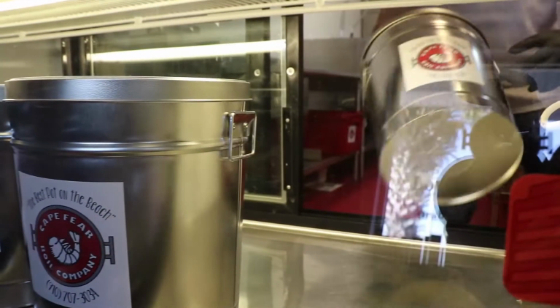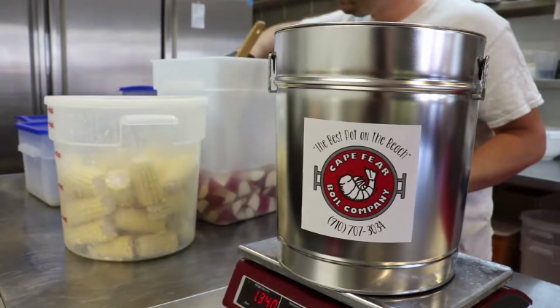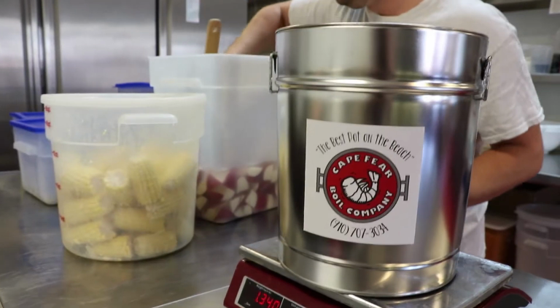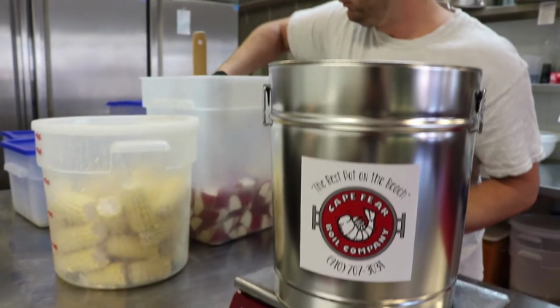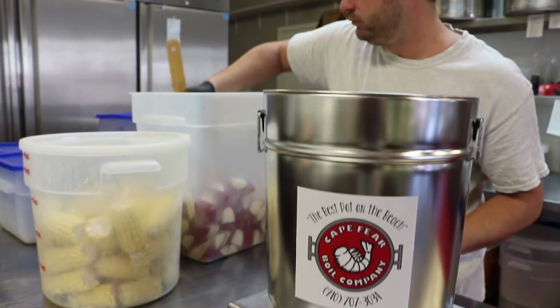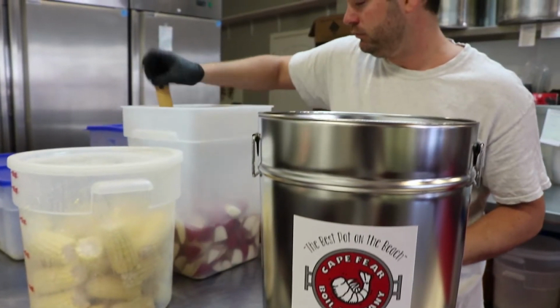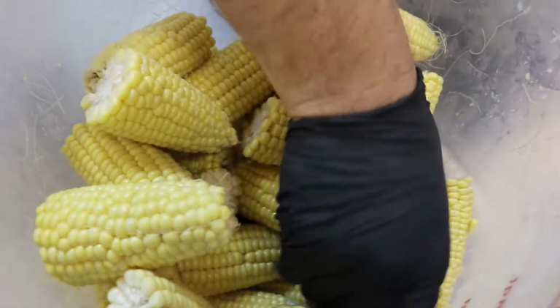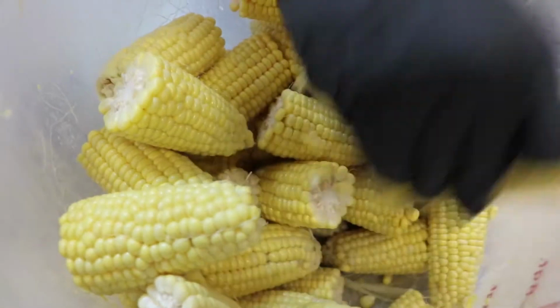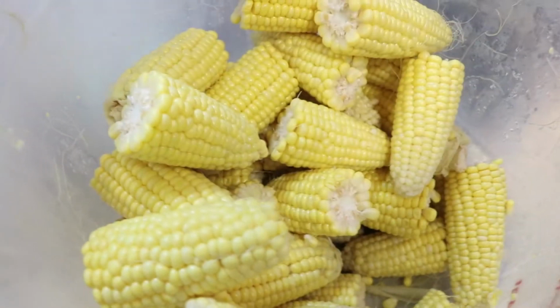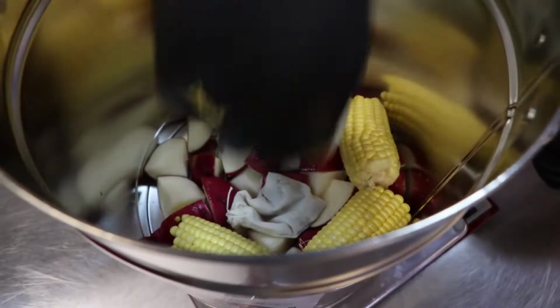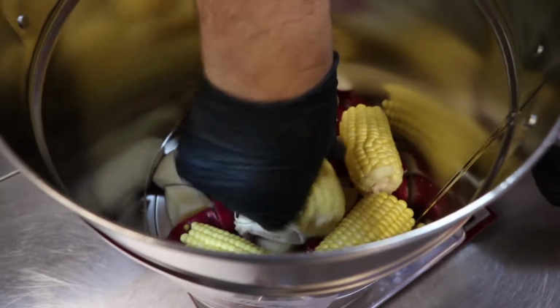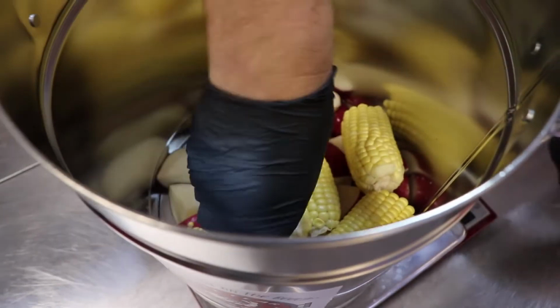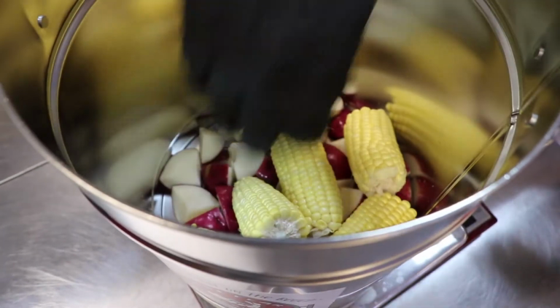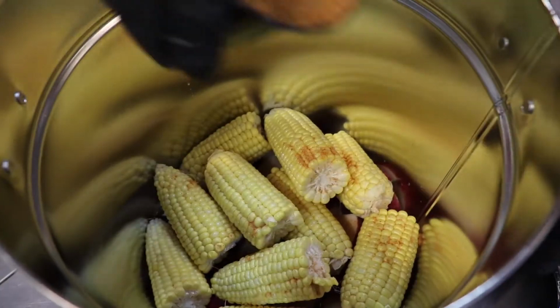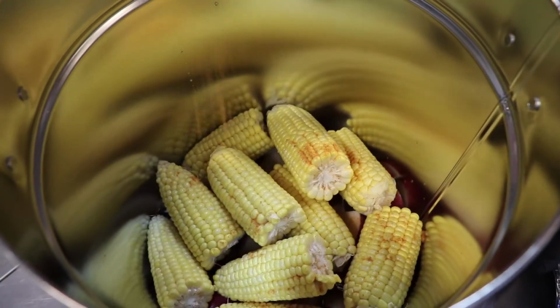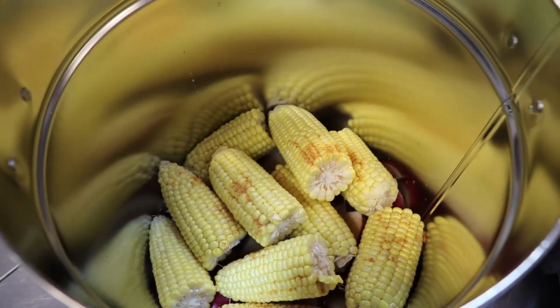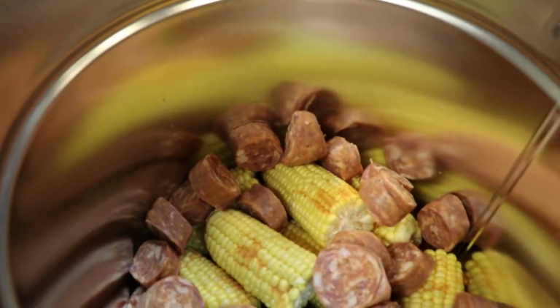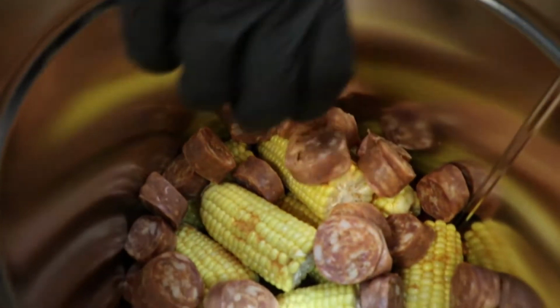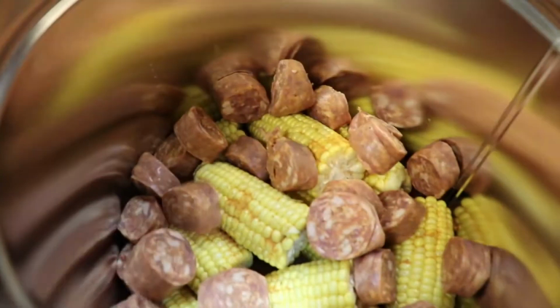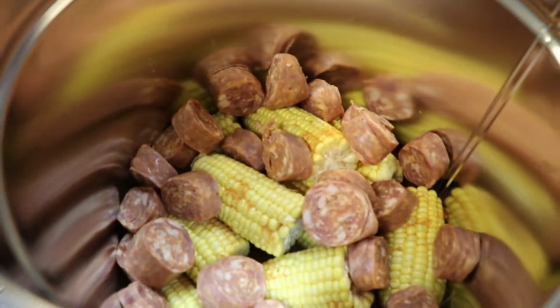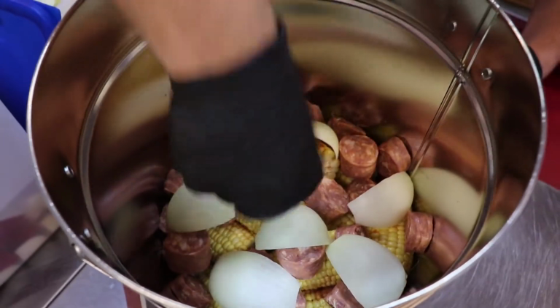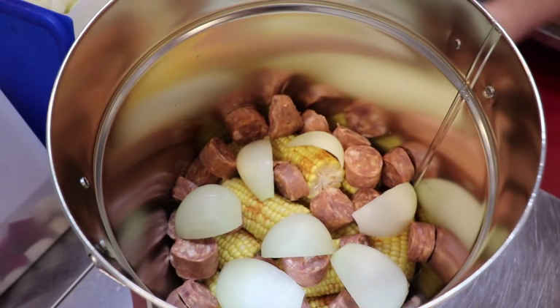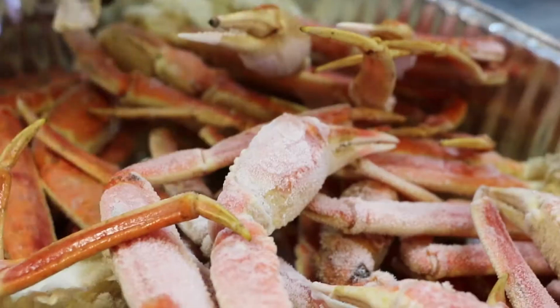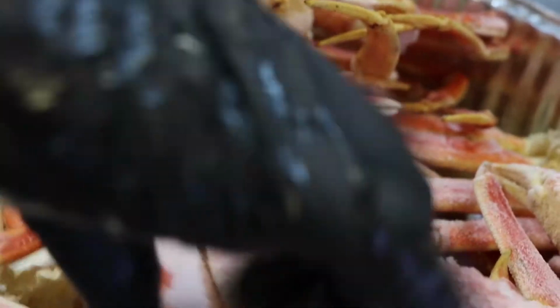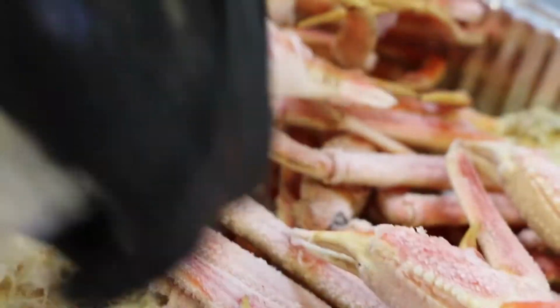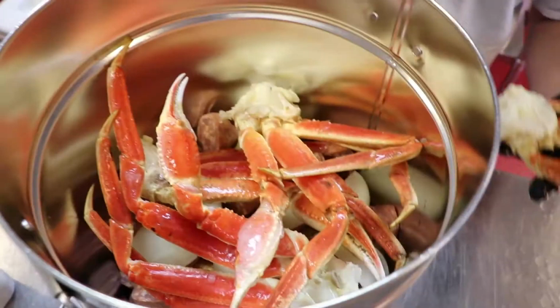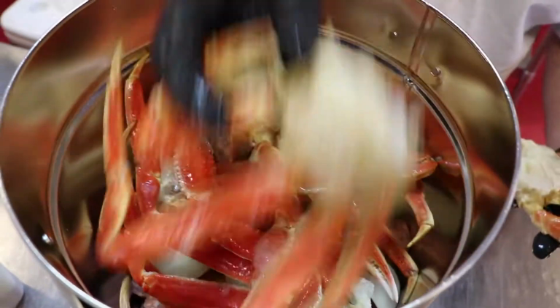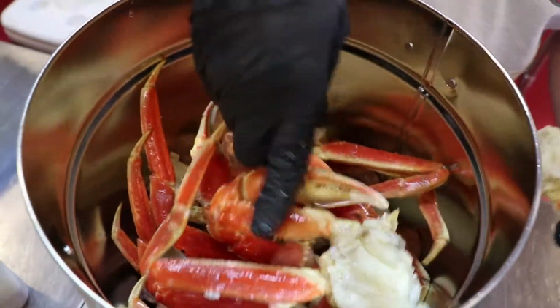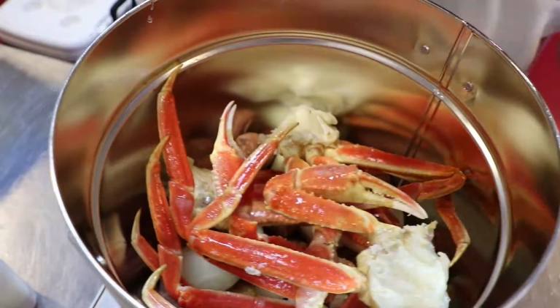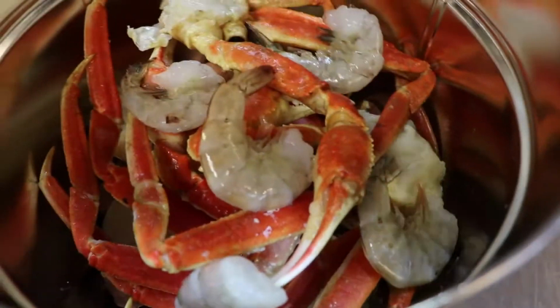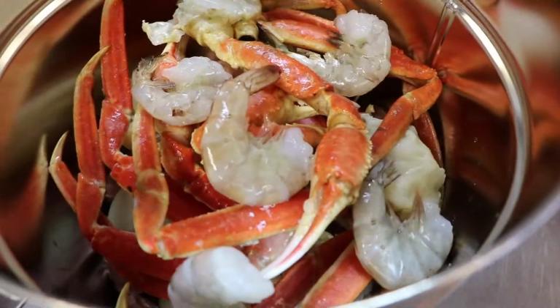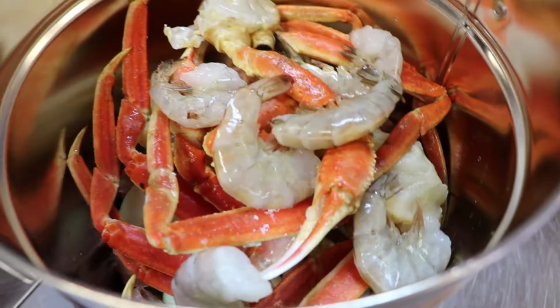The steam pots are all low country boil style food, so they have peel-and-eat shrimp, crab legs, clams, mussels, we can do lobster tails, and then a base of potatoes, corn on the cob, andouille sausage, and Vidalia onions.